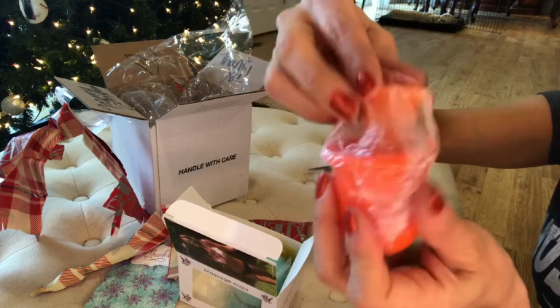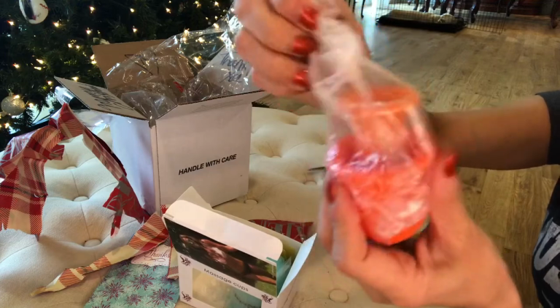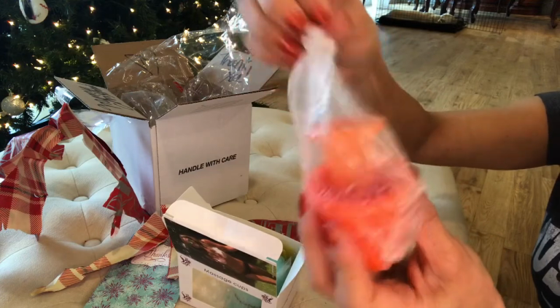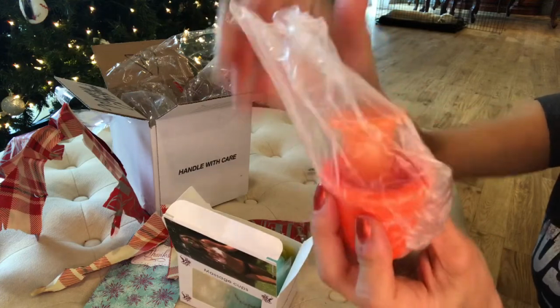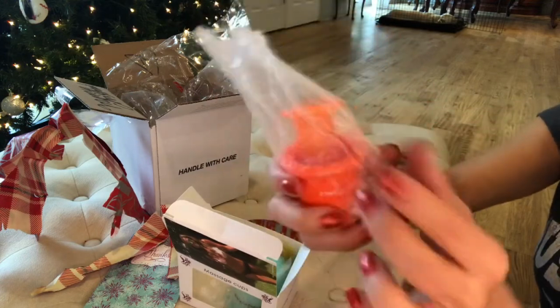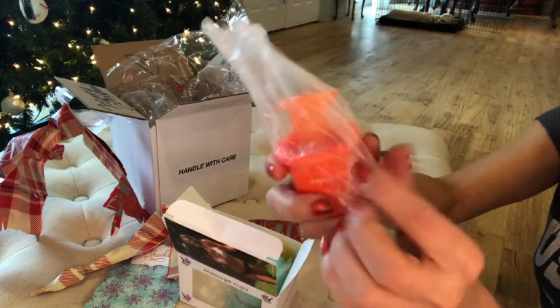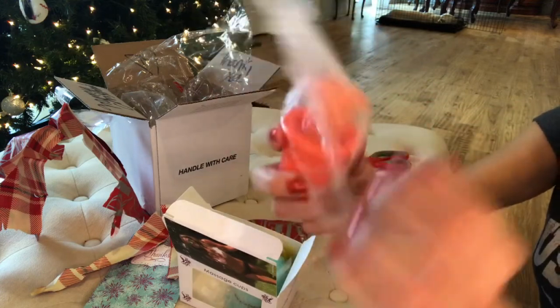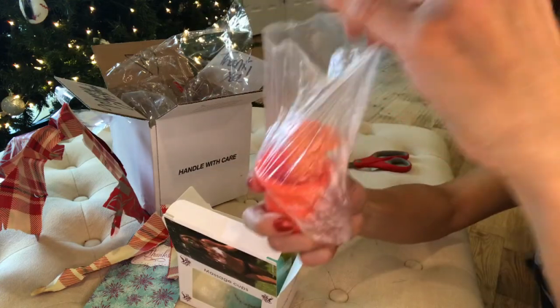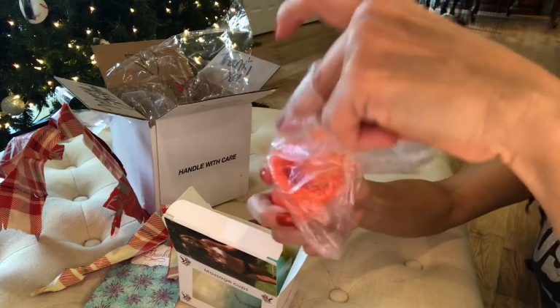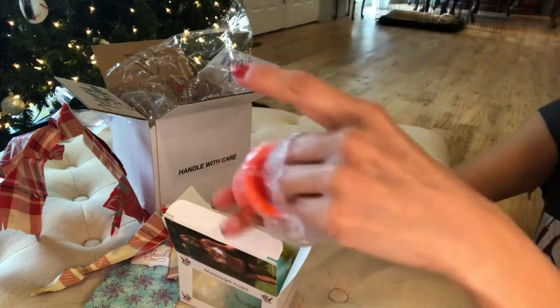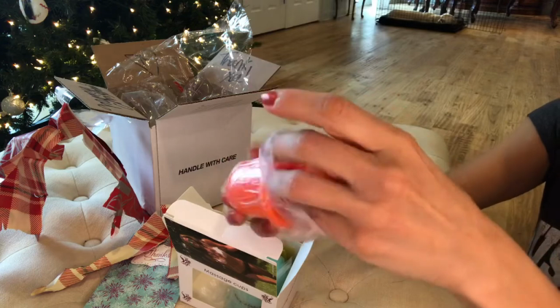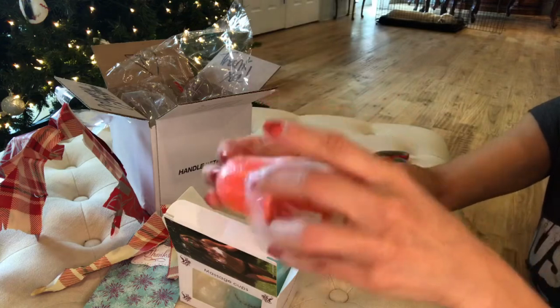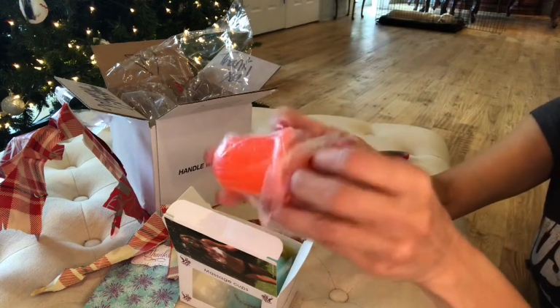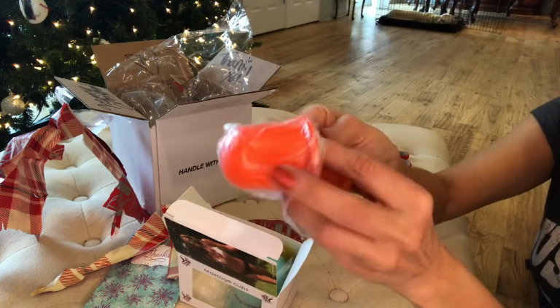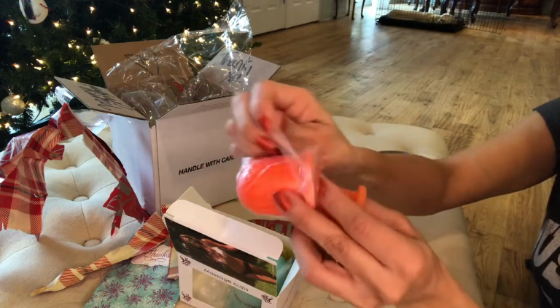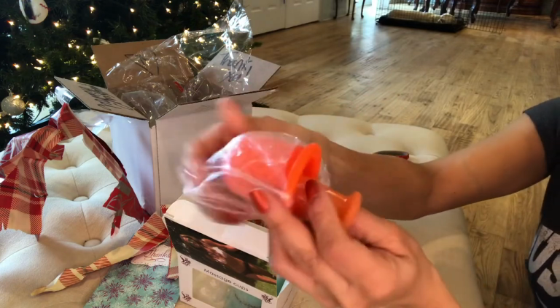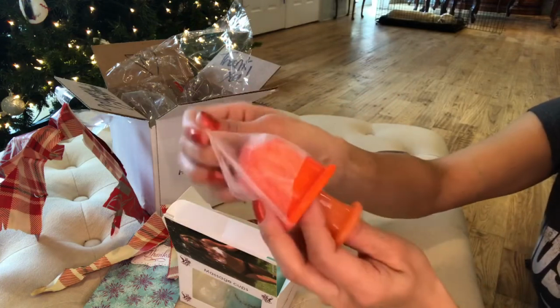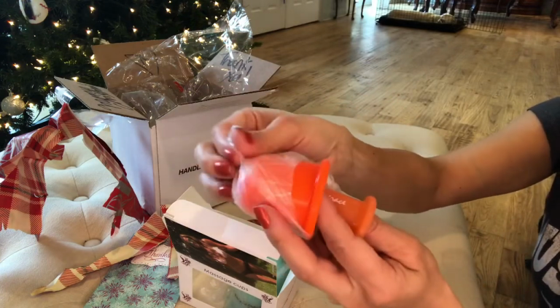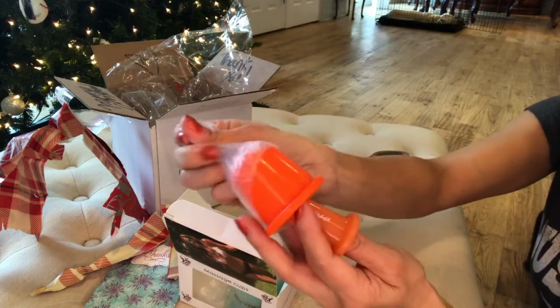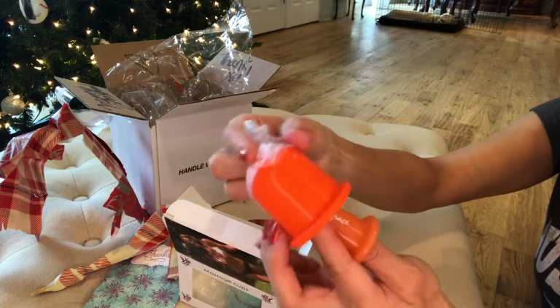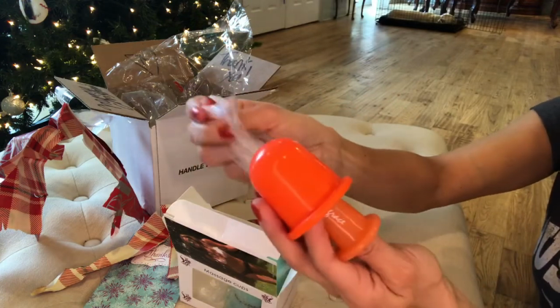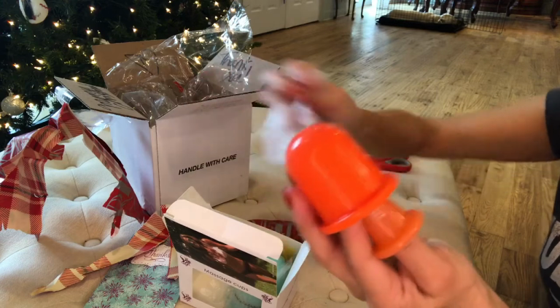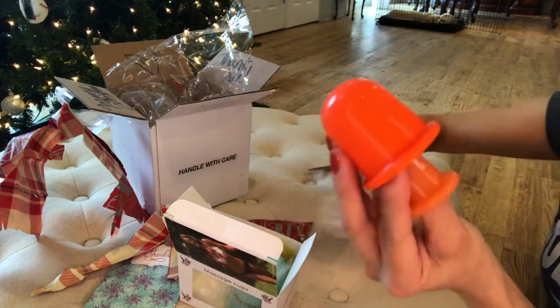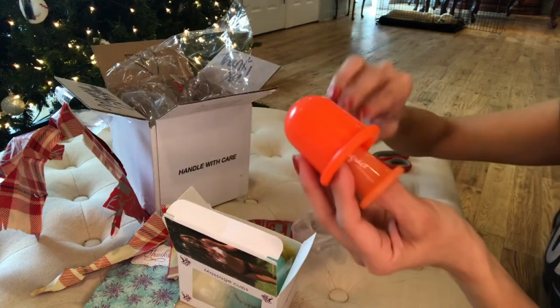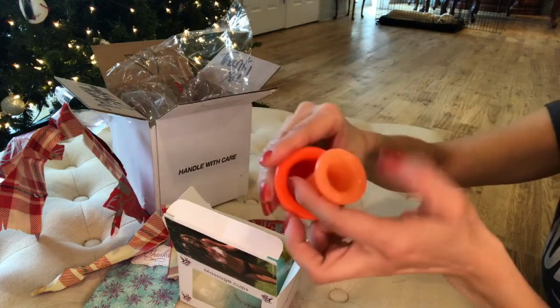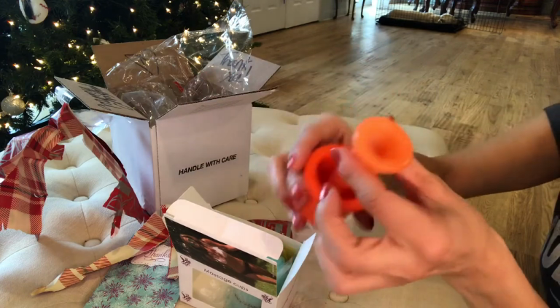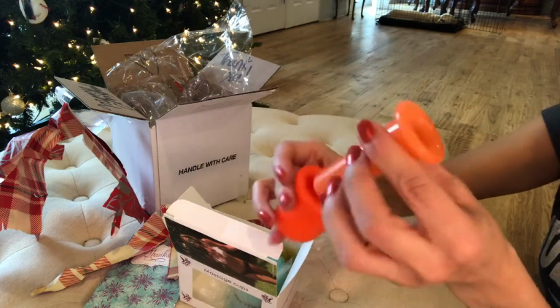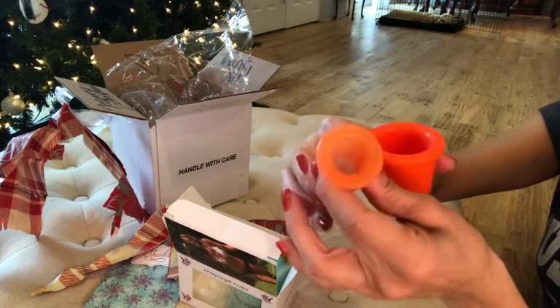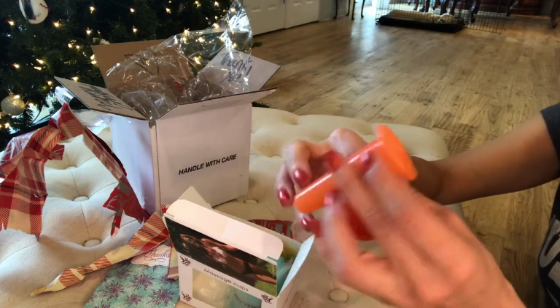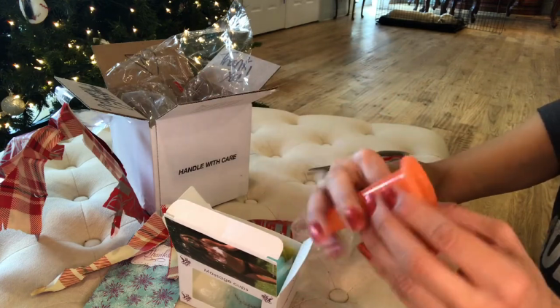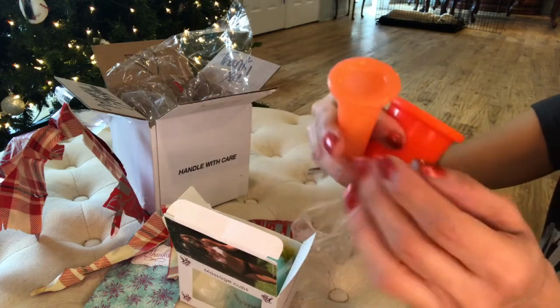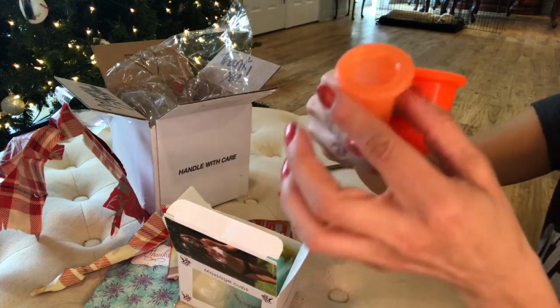Look at the bright colorful cups! You know, cupping is excellent for sore muscles, cellulite, and so much more. It gets our circulation going.